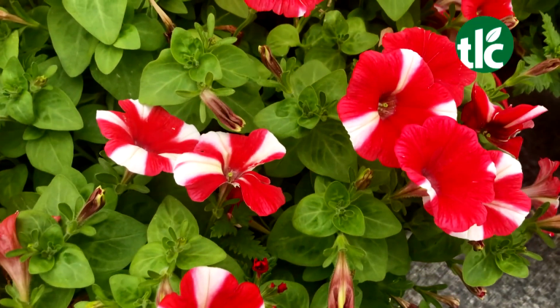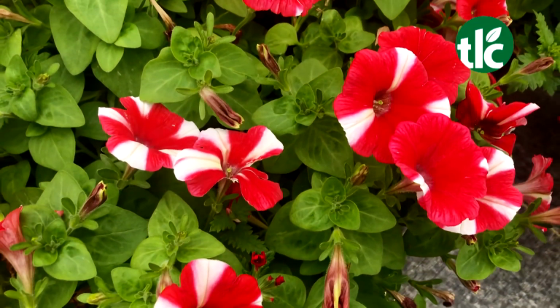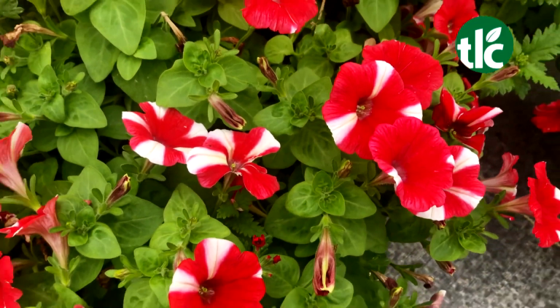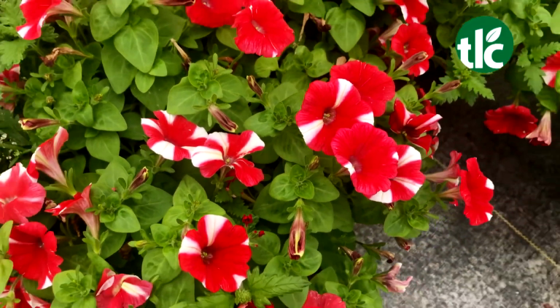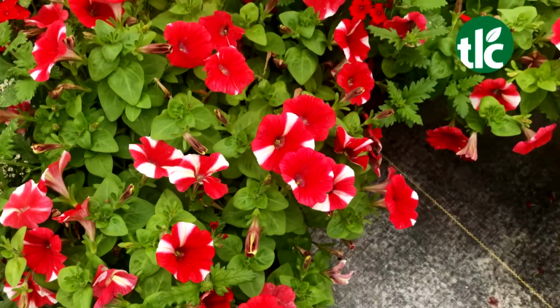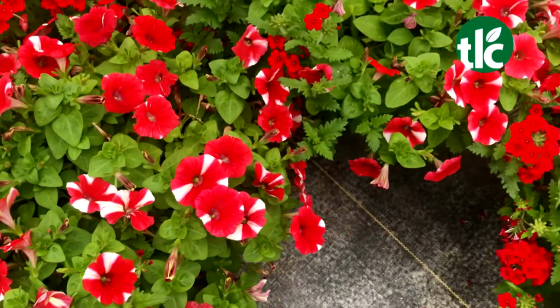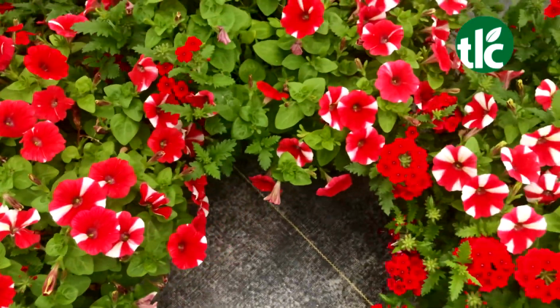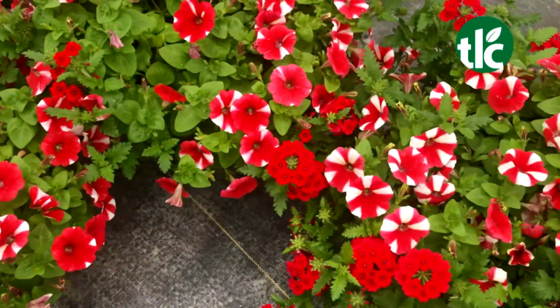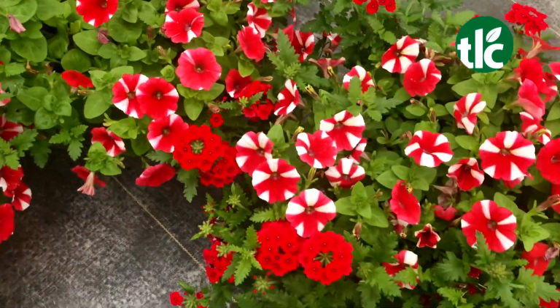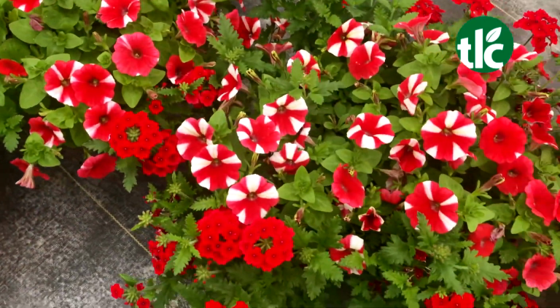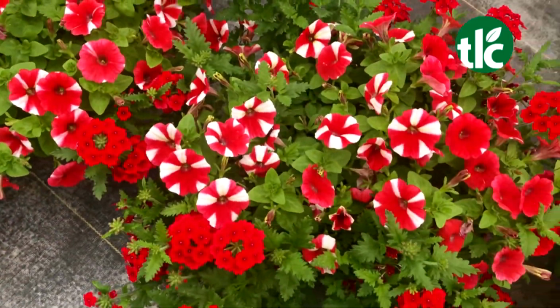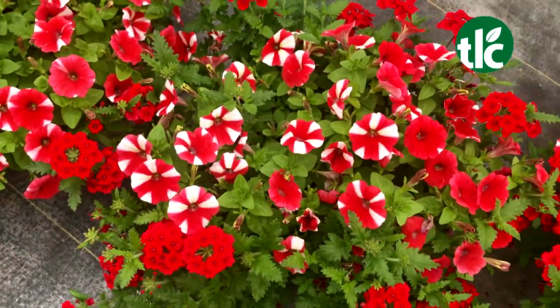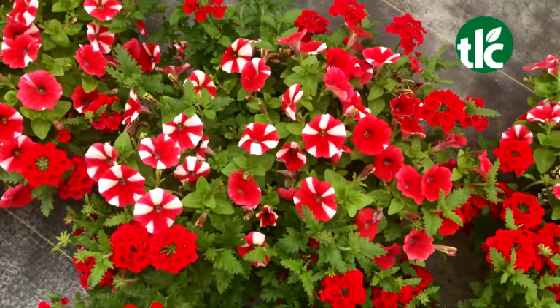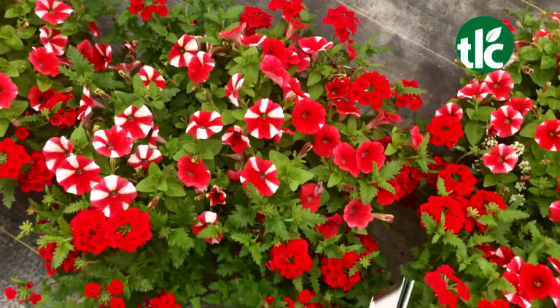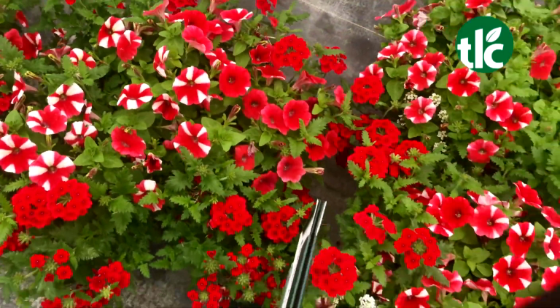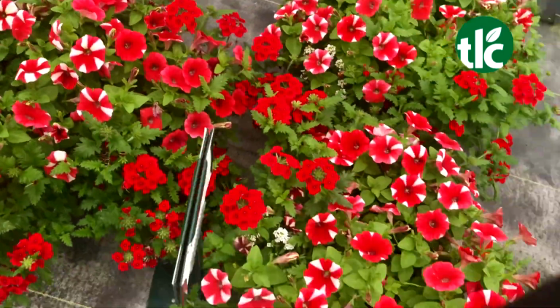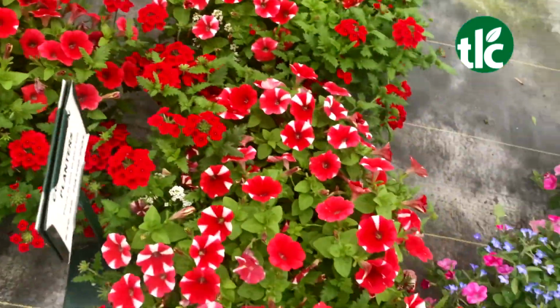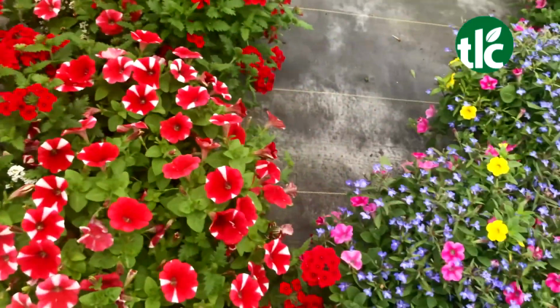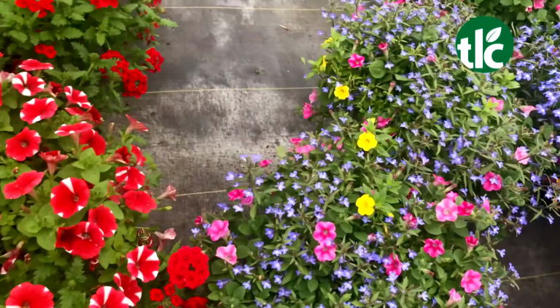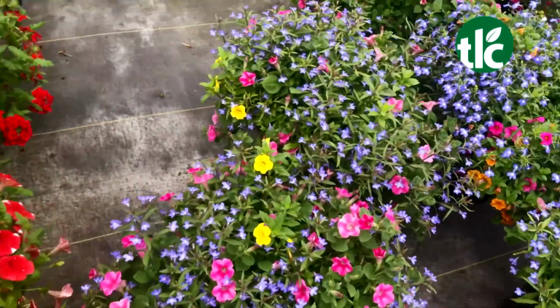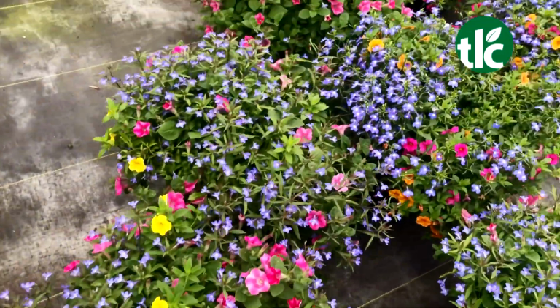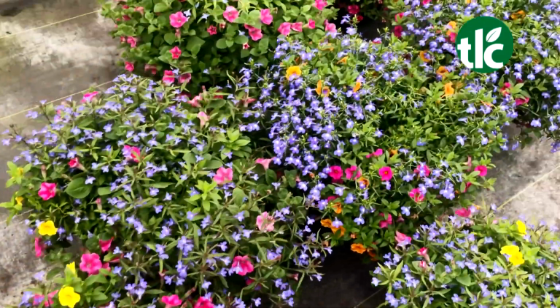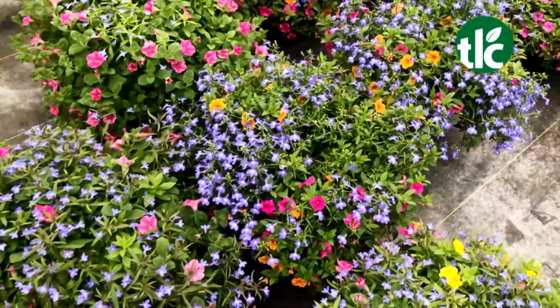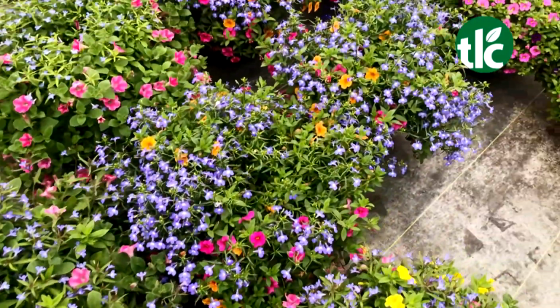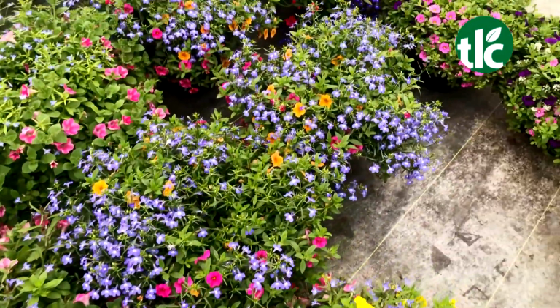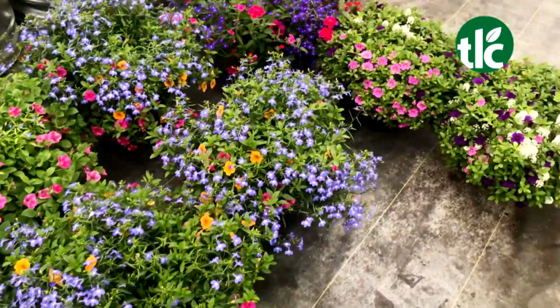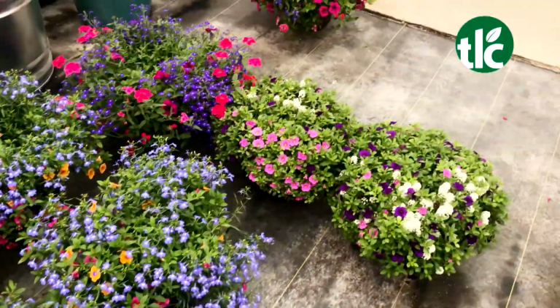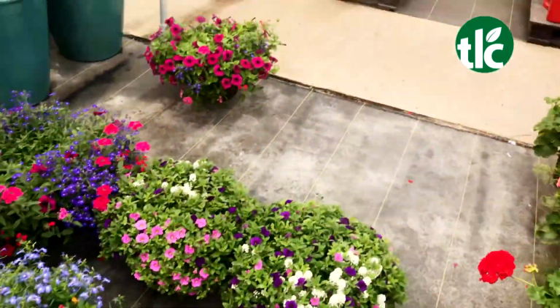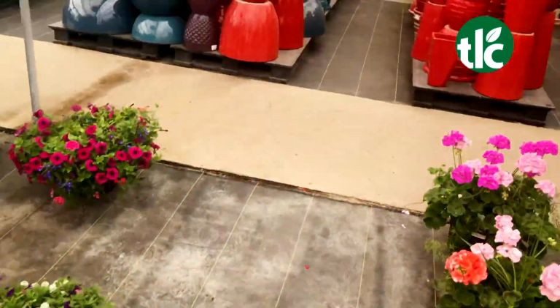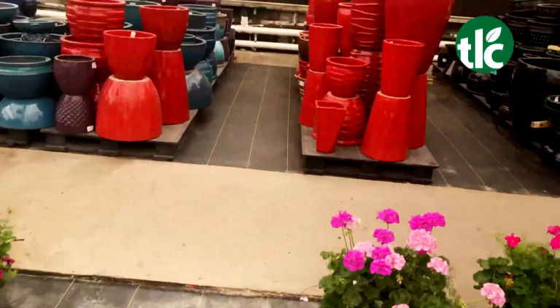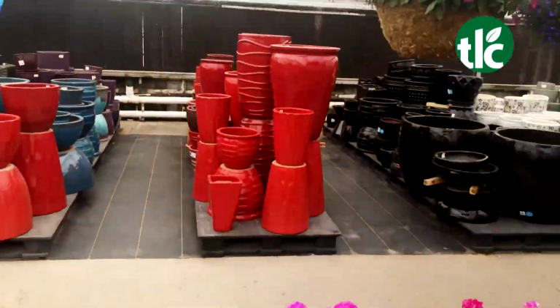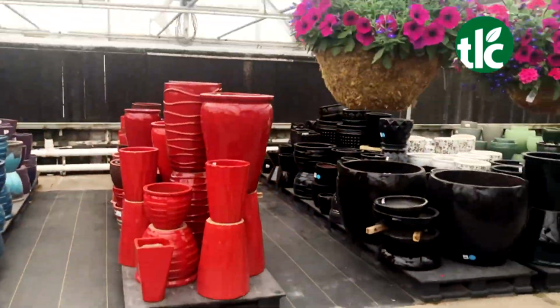We have the combo pots in a 12 inch size, but we also have these same combos in baskets and an 8 inch one if you want to just drop them into a small pot. There's plenty to choose from — all the colors you can think of.